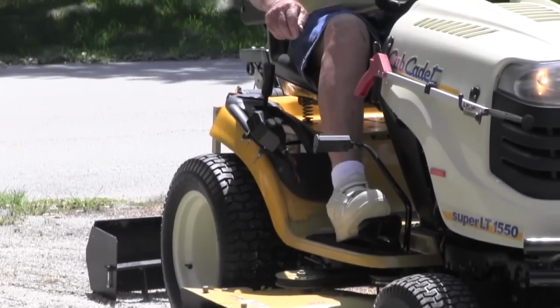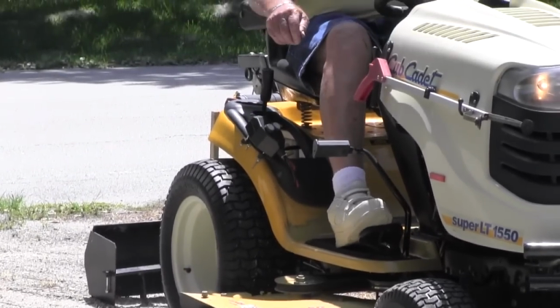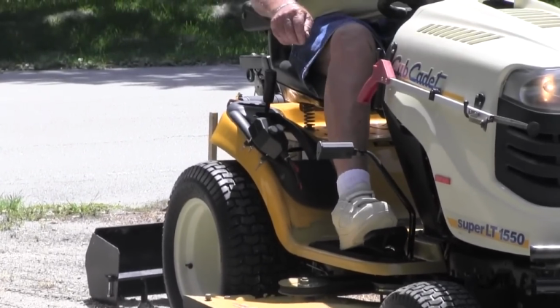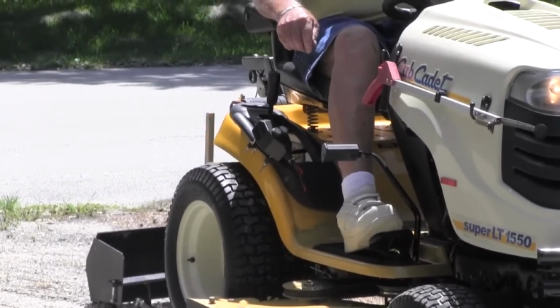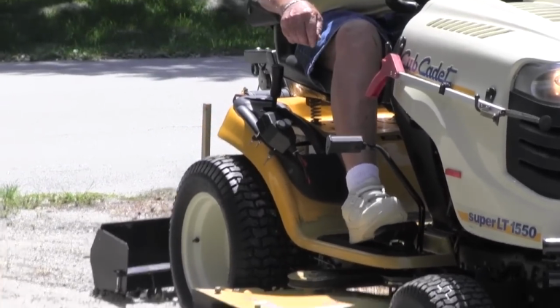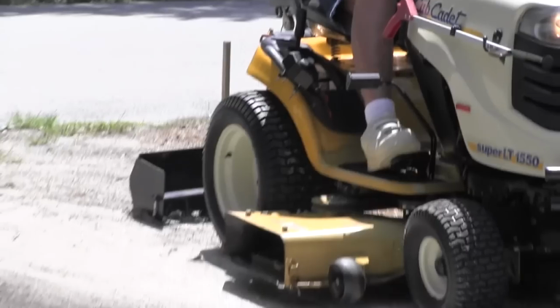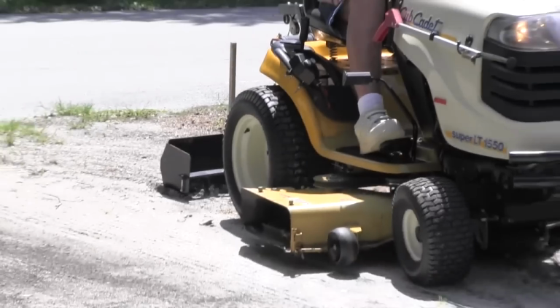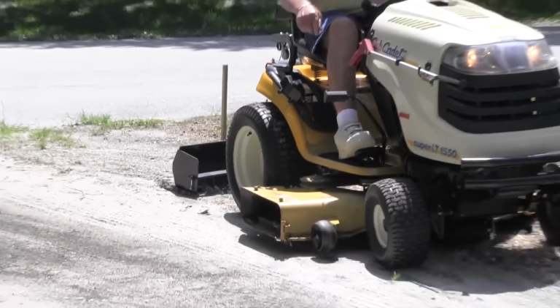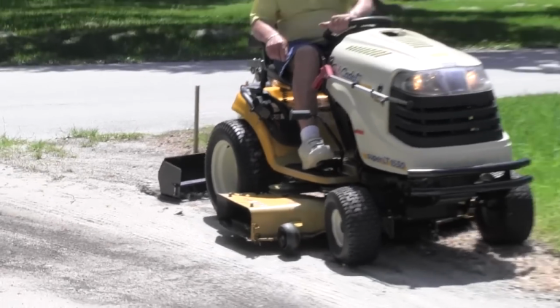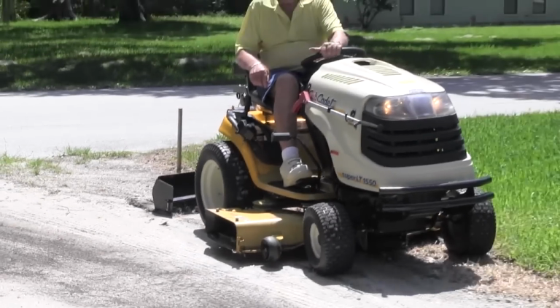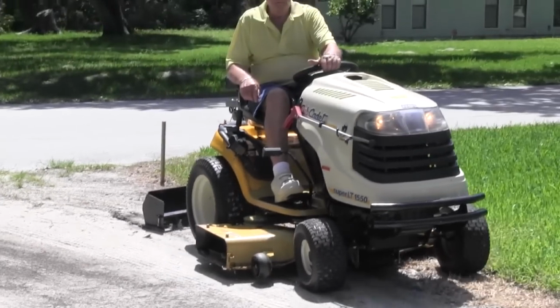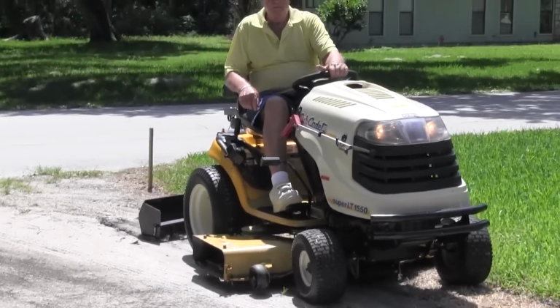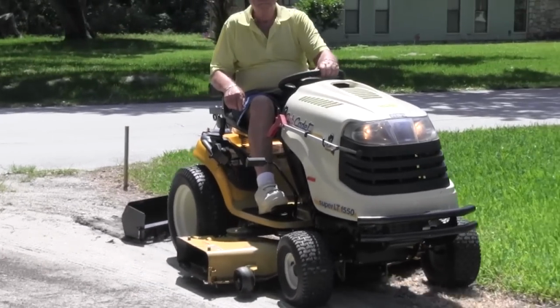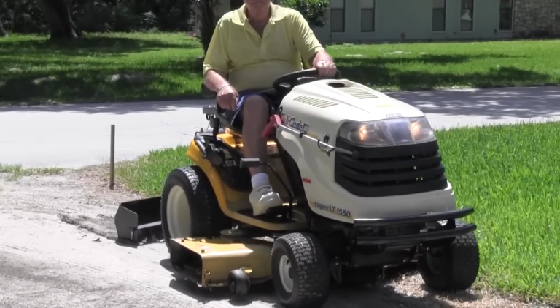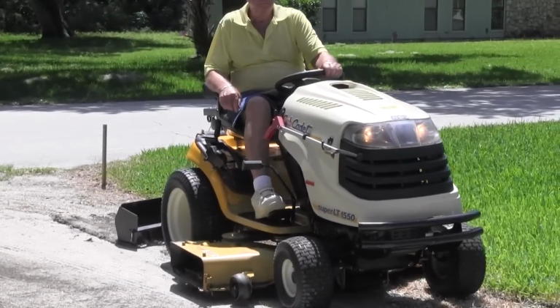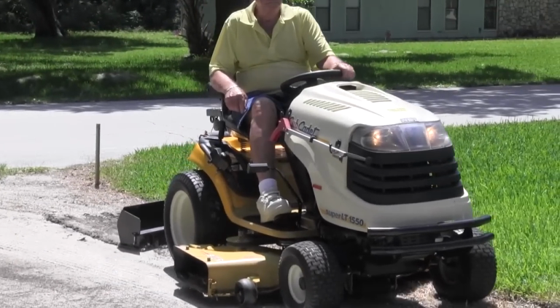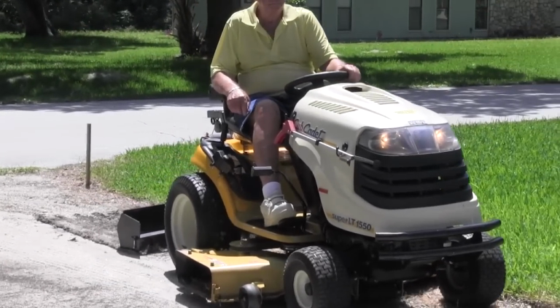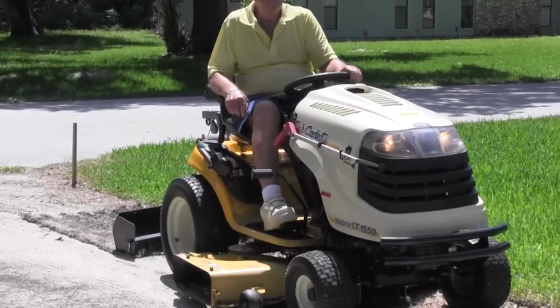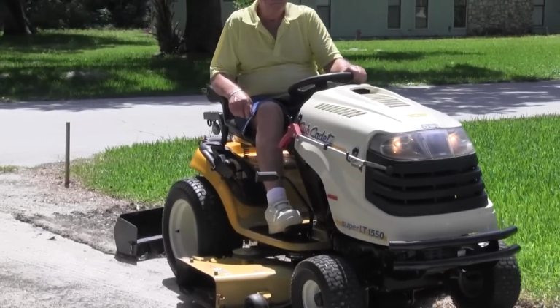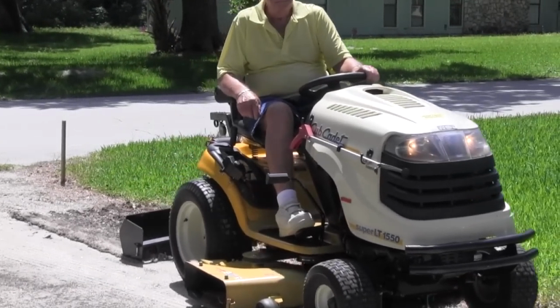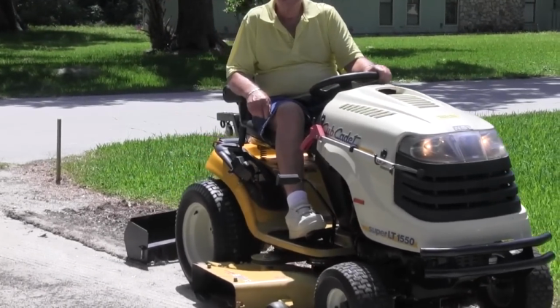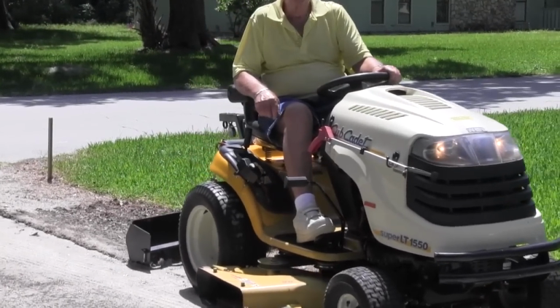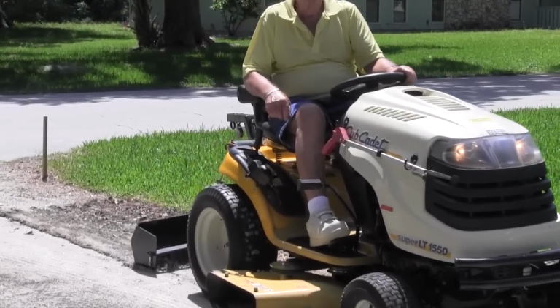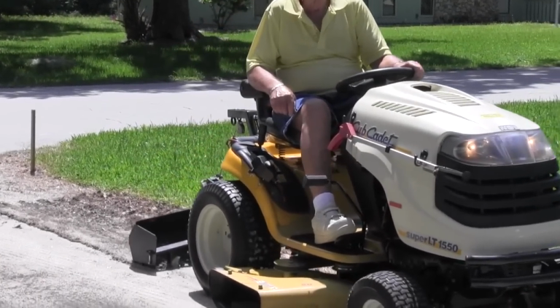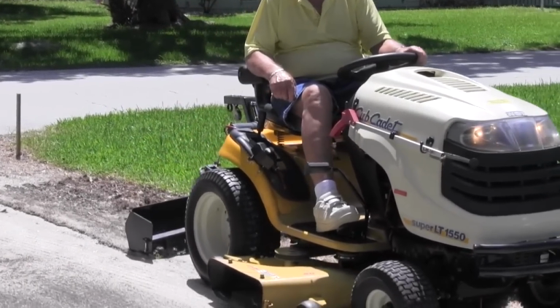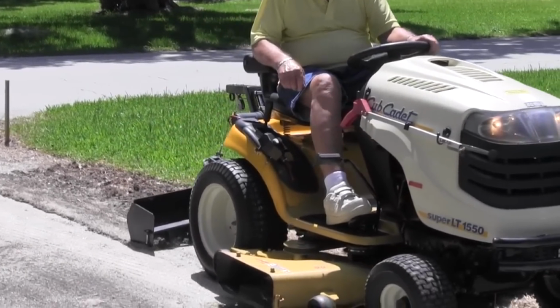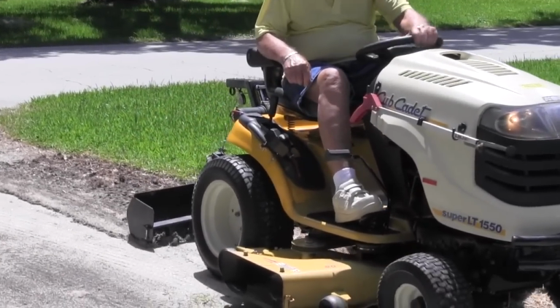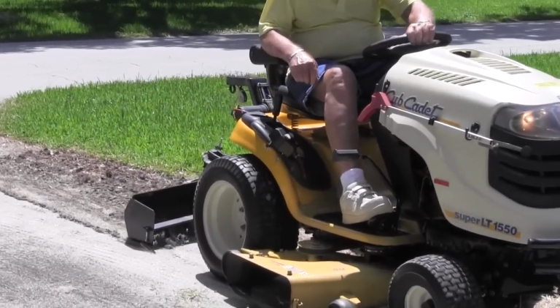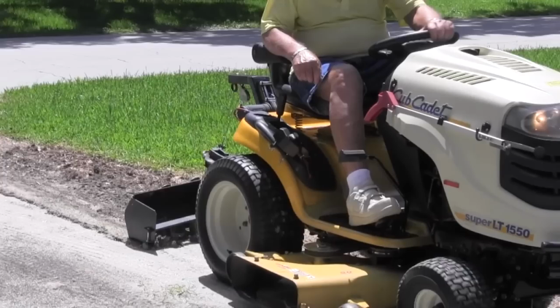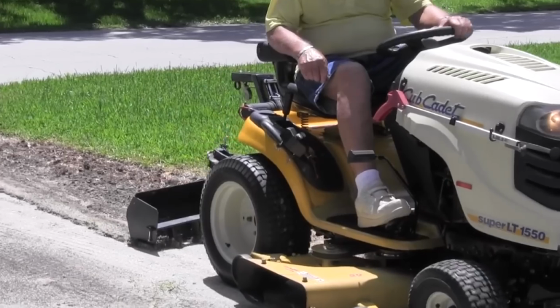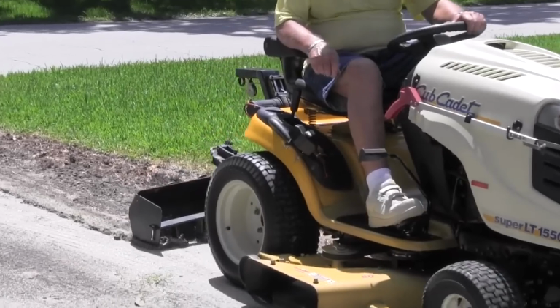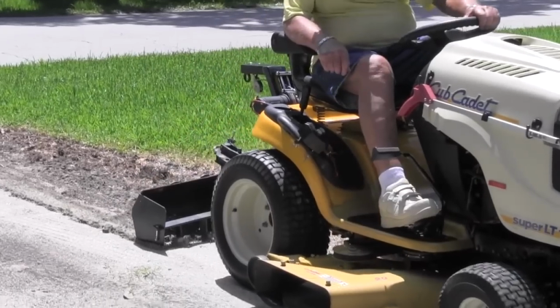It is used for clearing debris in the yard, leveling dirt on a road or driveway, and spreading topsoil on a lawn to fill in holes or any similar job.